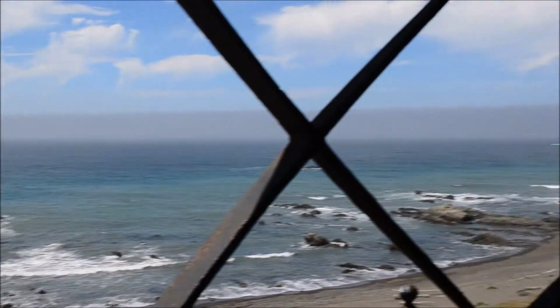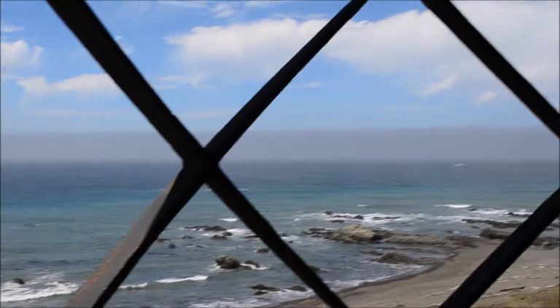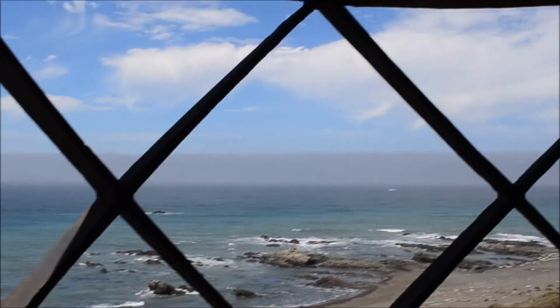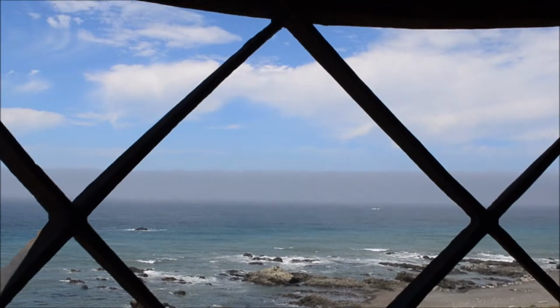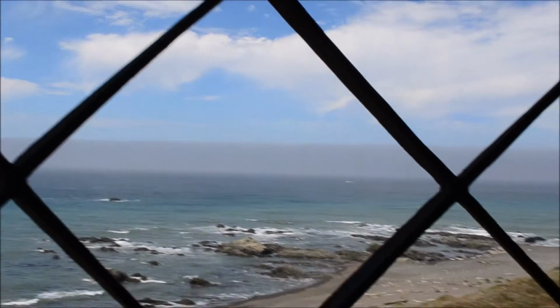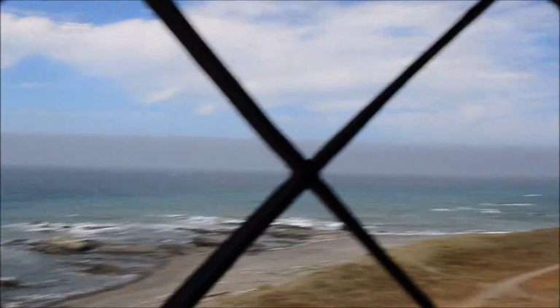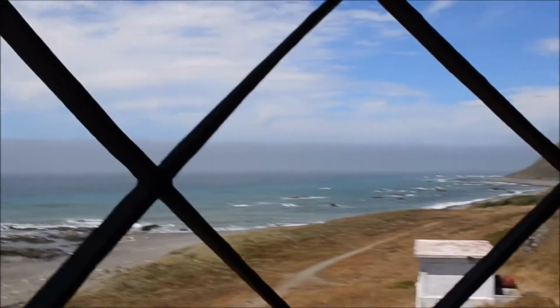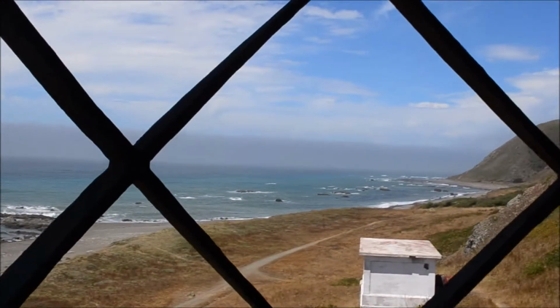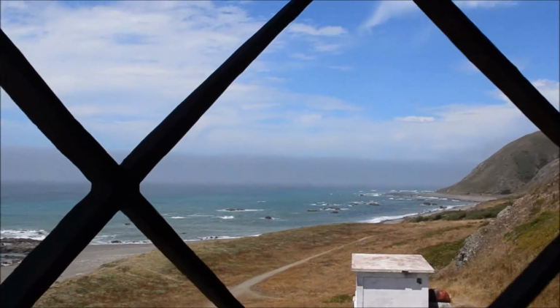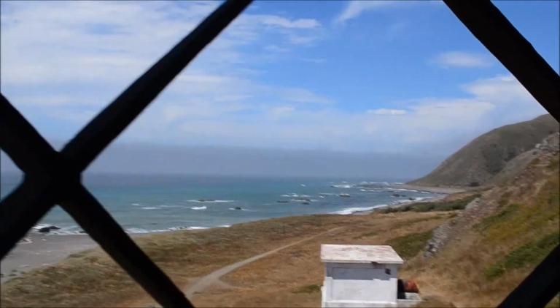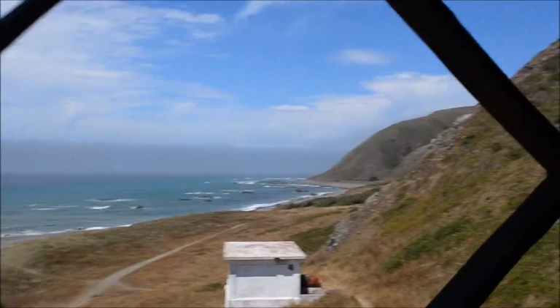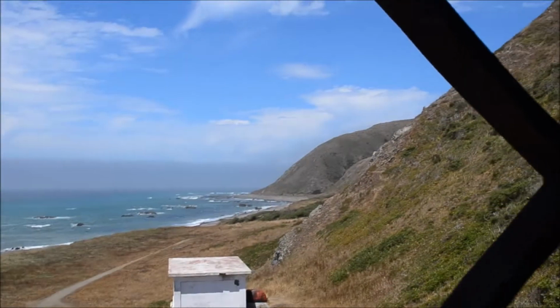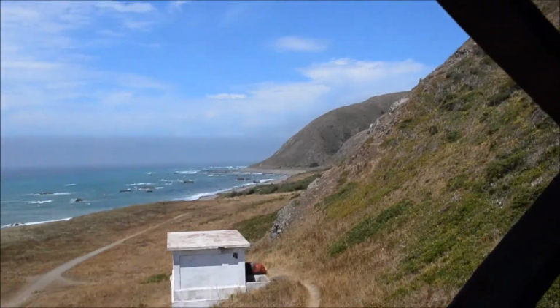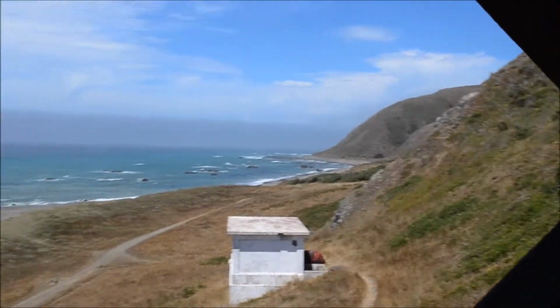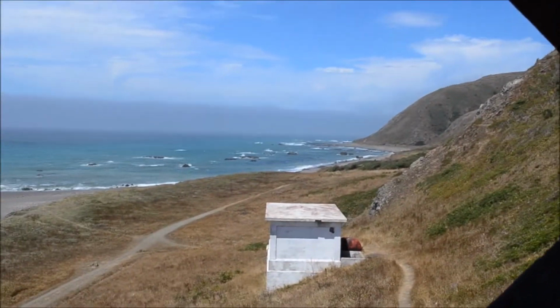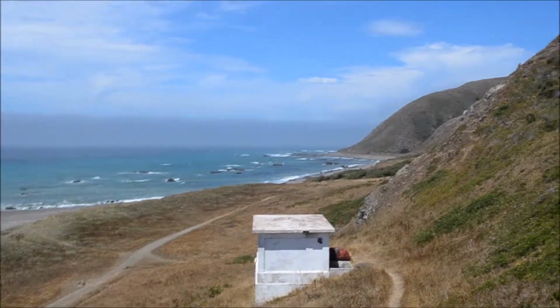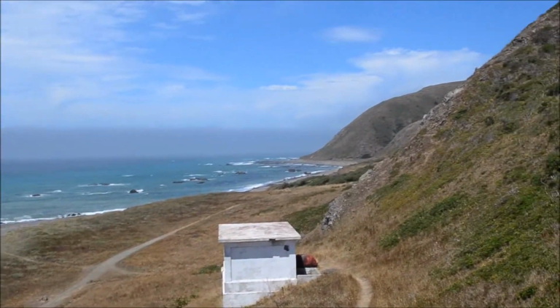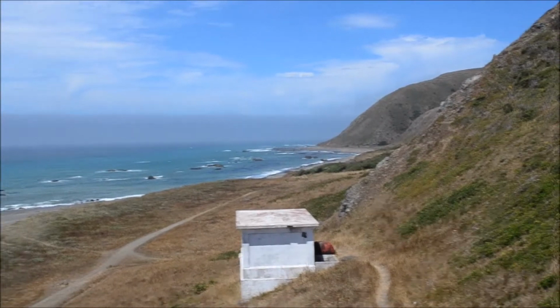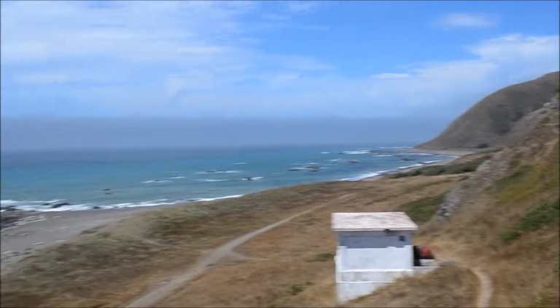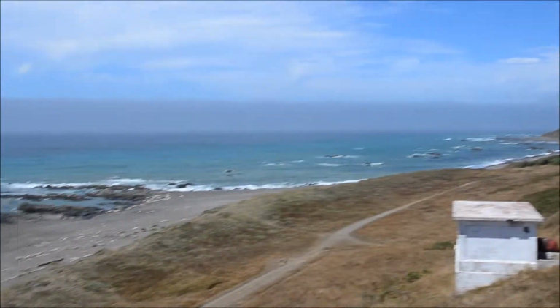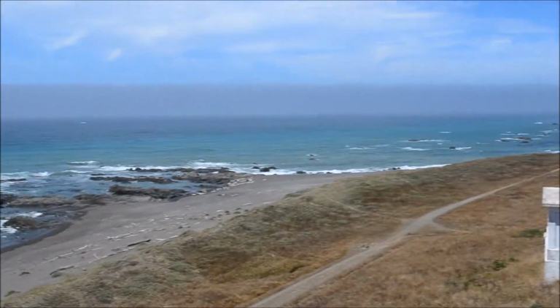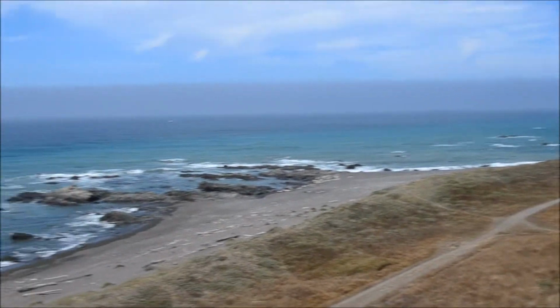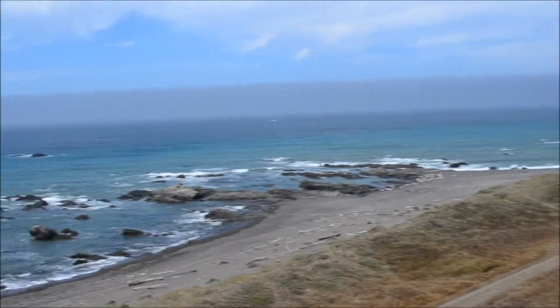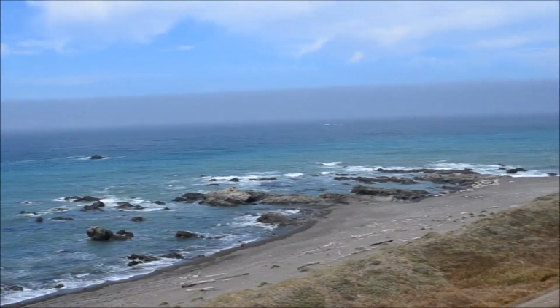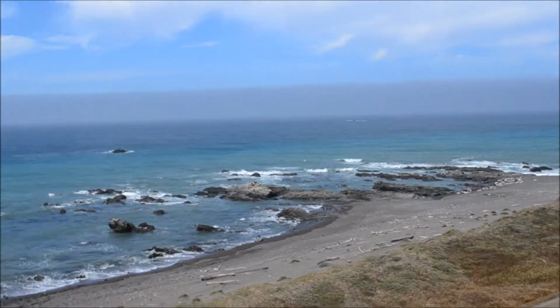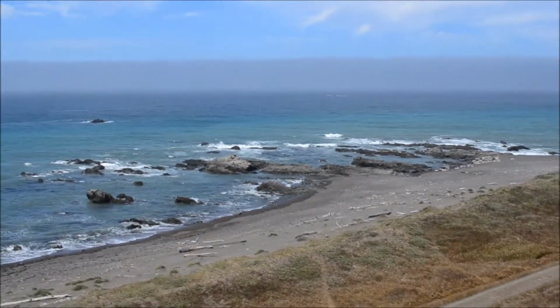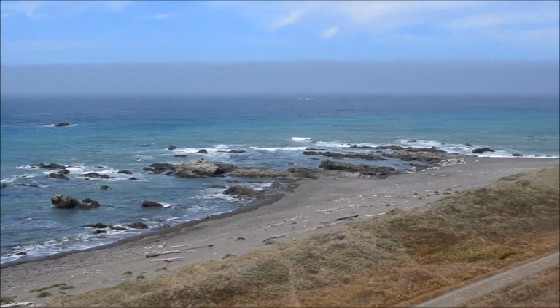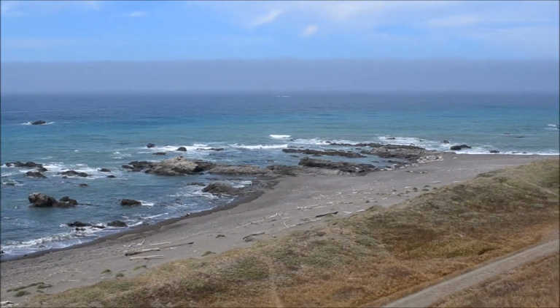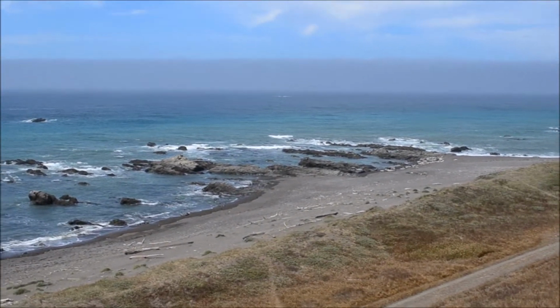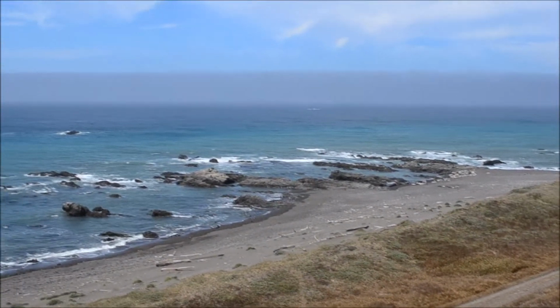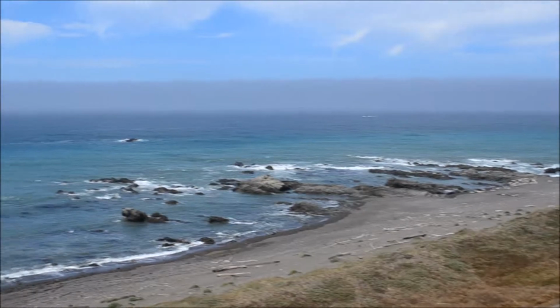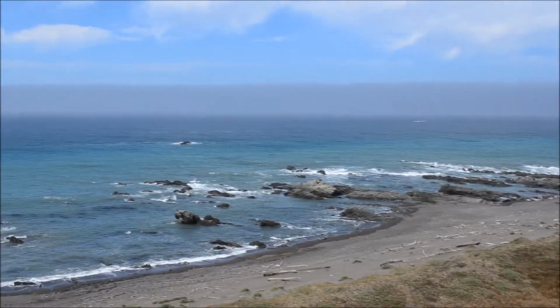It's really windy up here. This place is known for high winds and lots of shipwrecks.